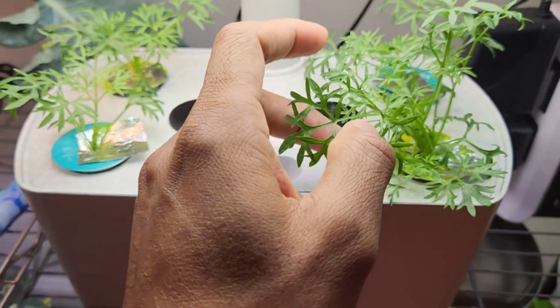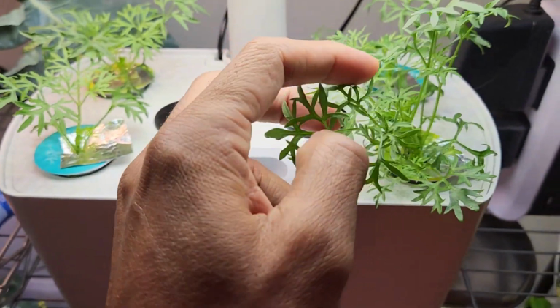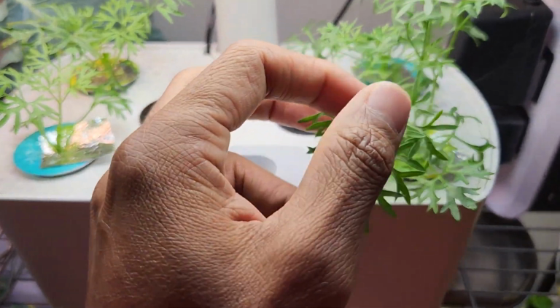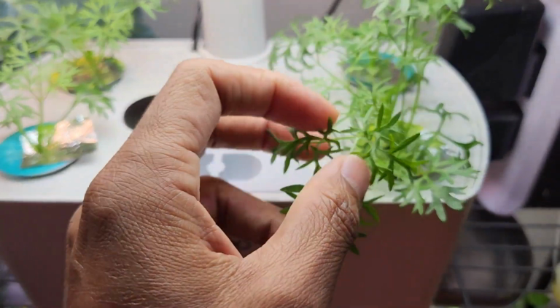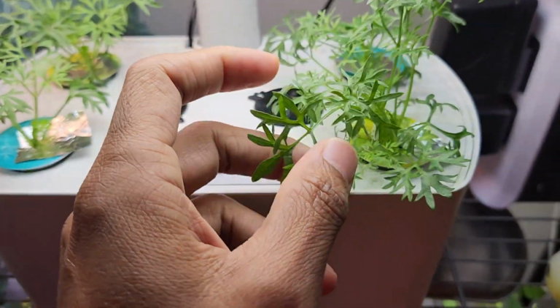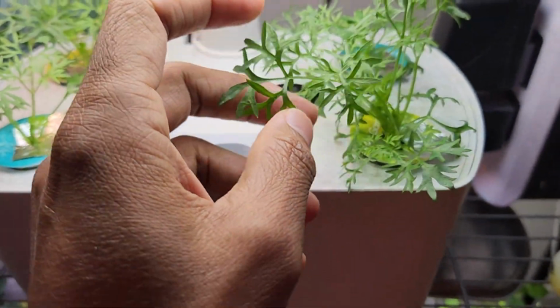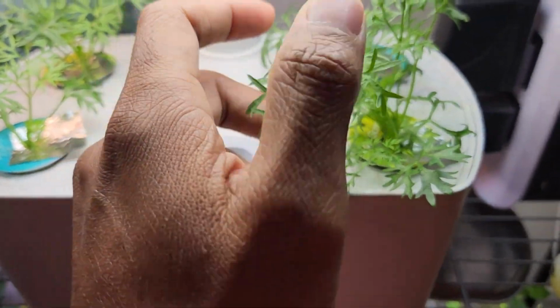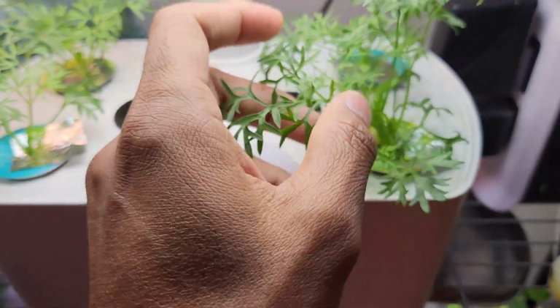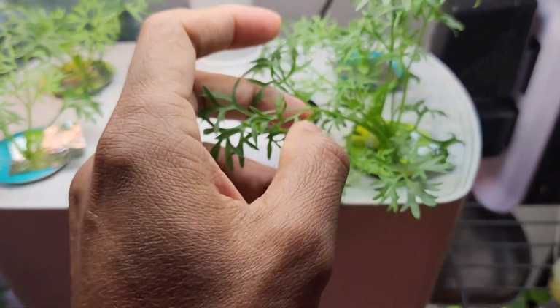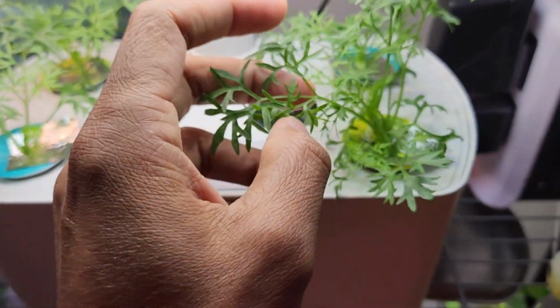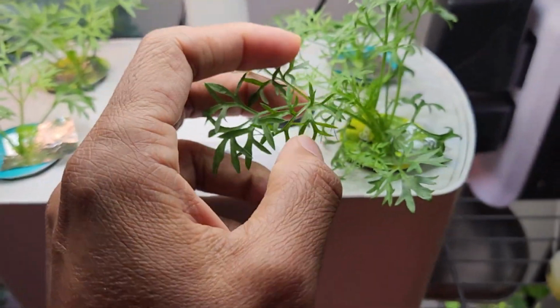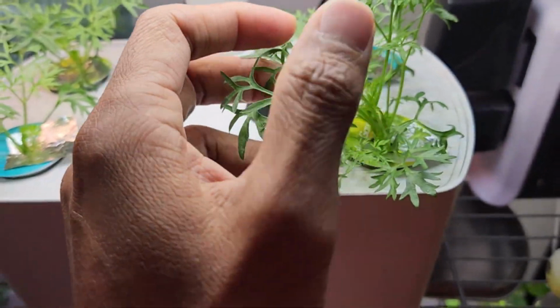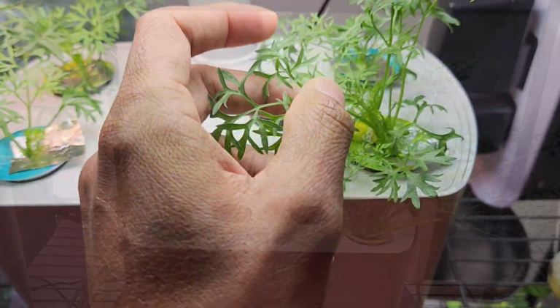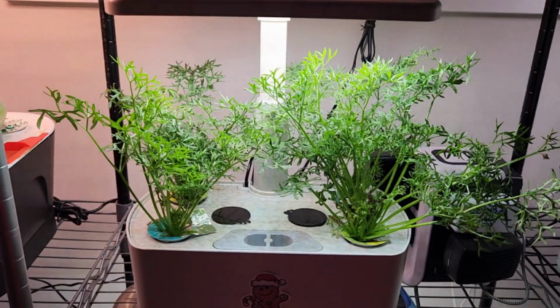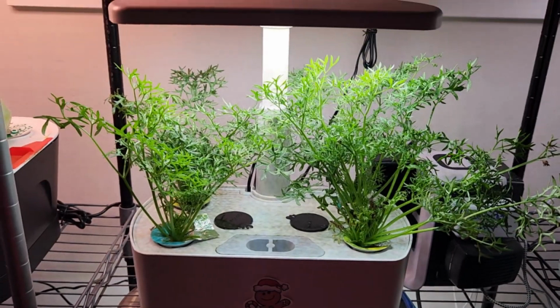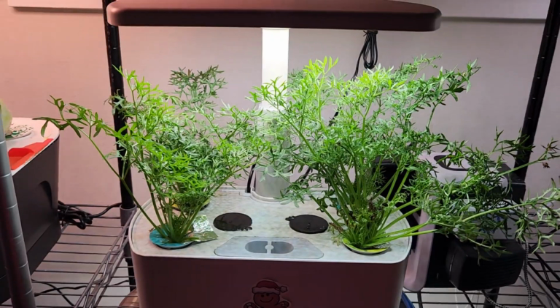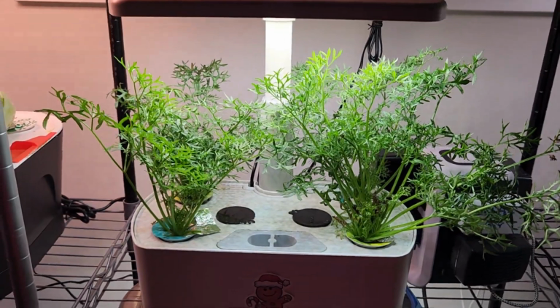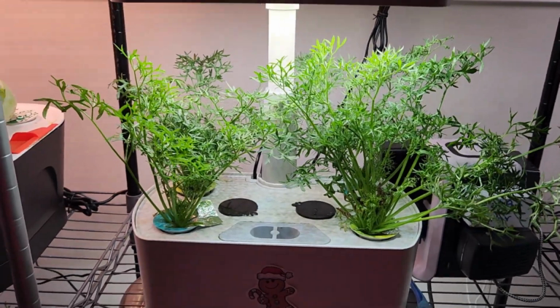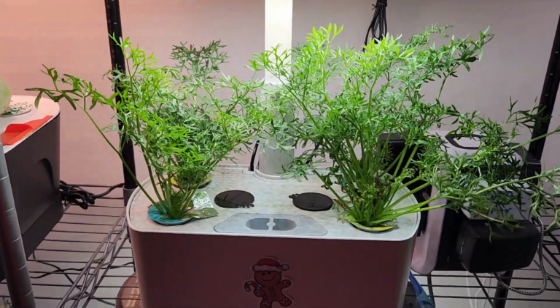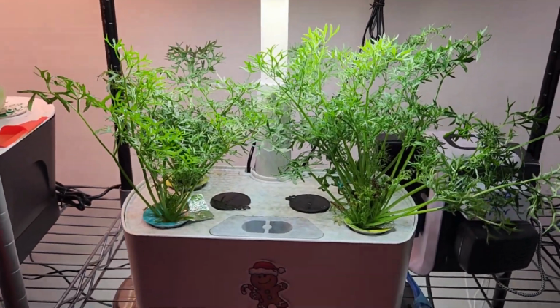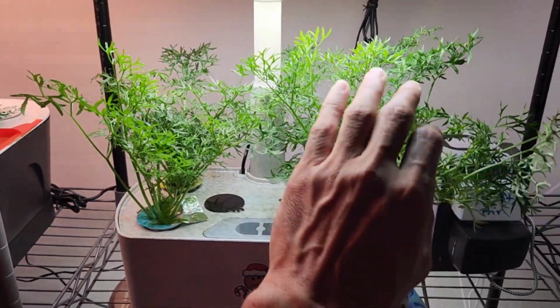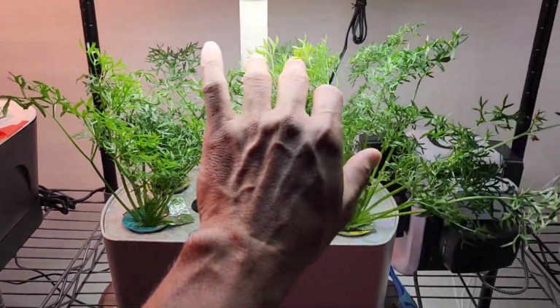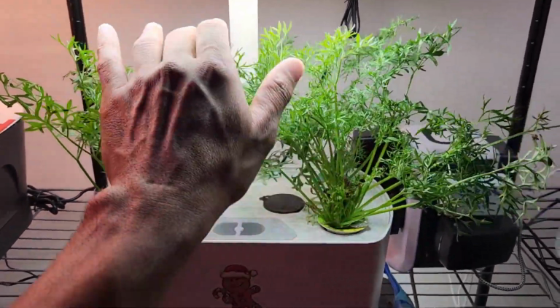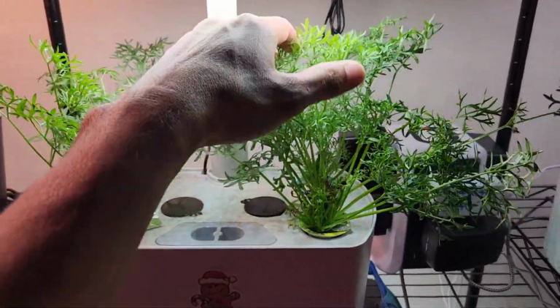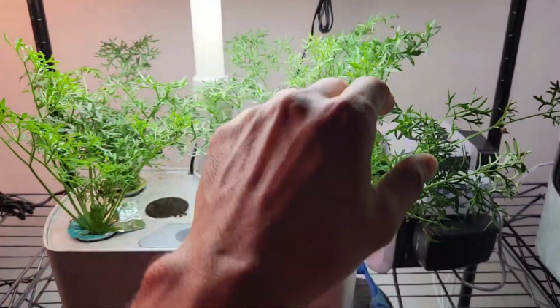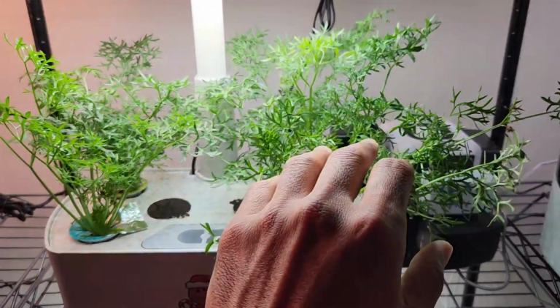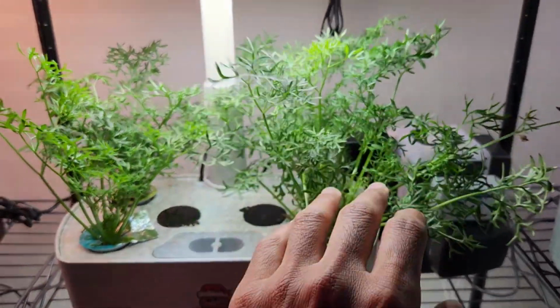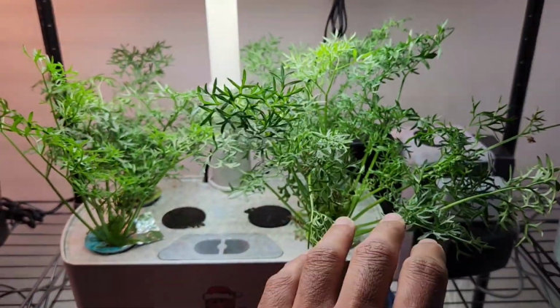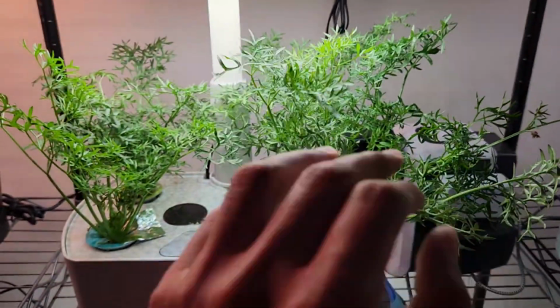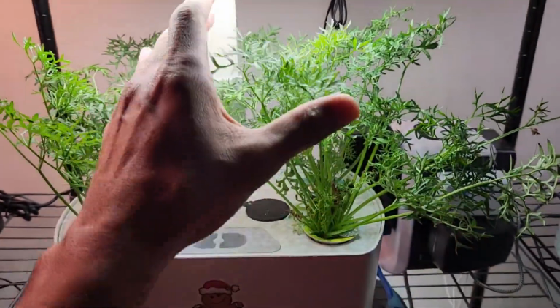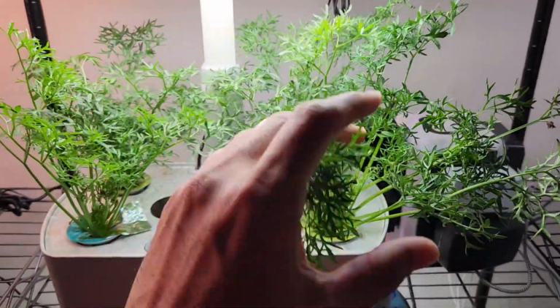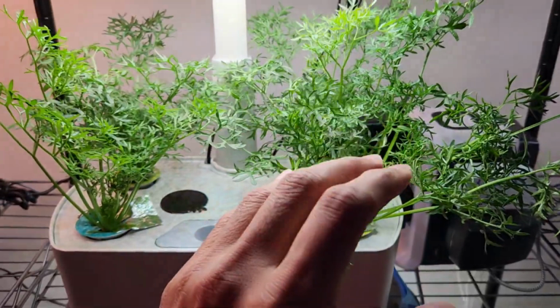The leaves are frilly and unique. The taste, flavor and the seeds are the same as regular cilantro, but it looks totally different.